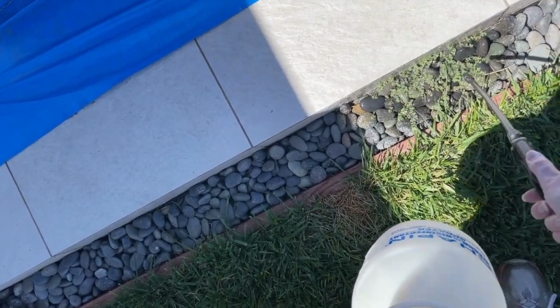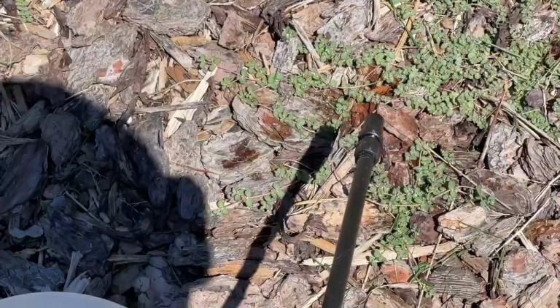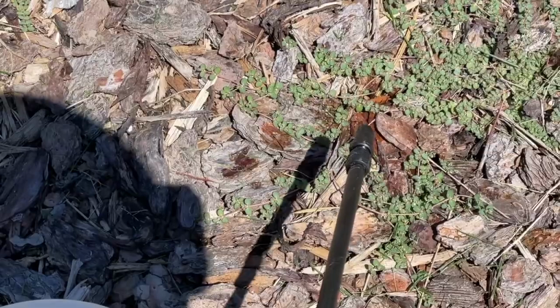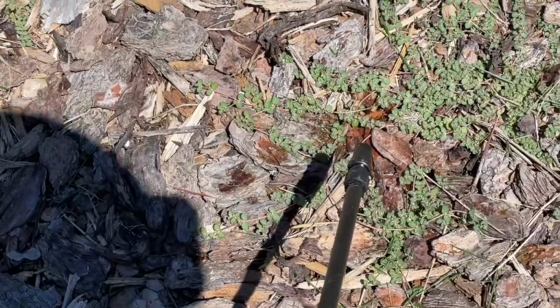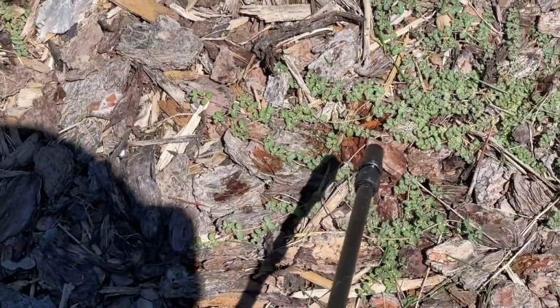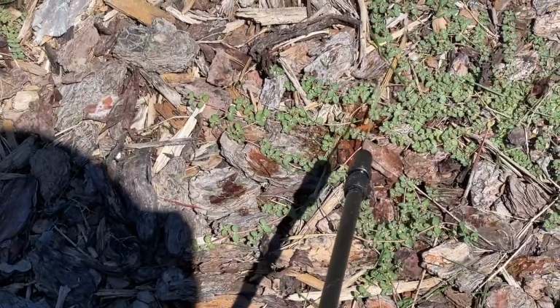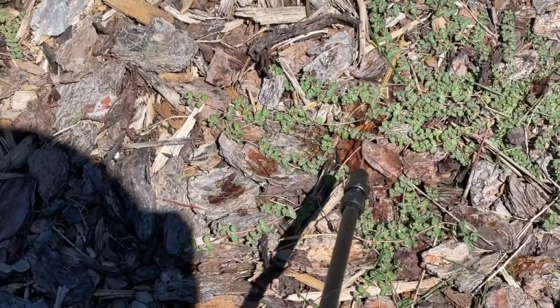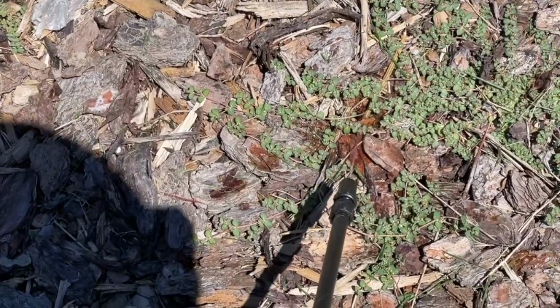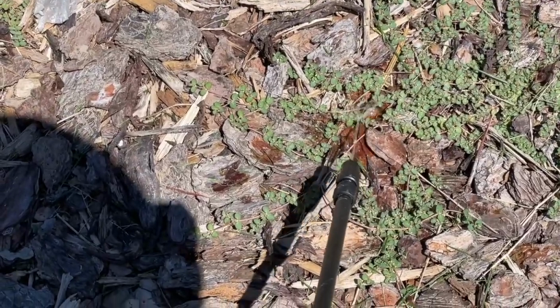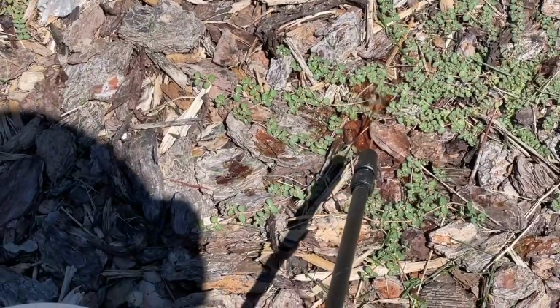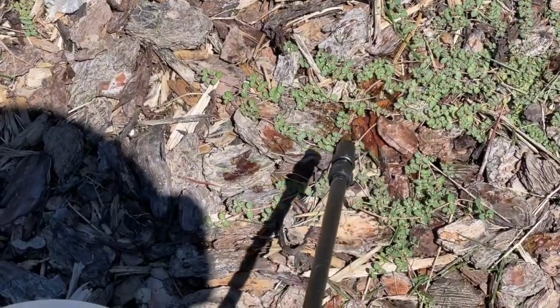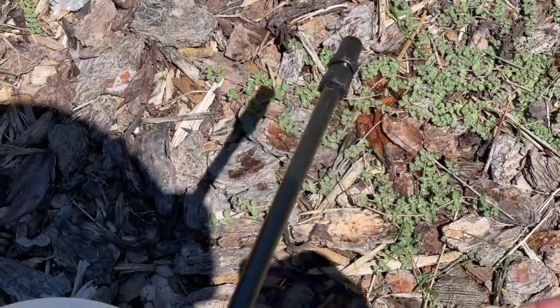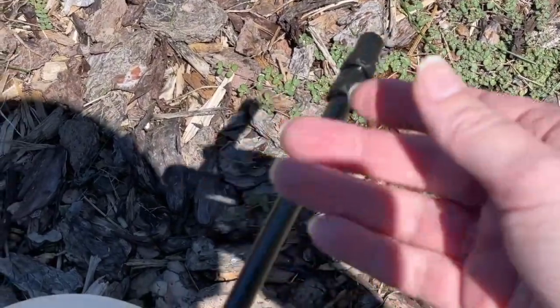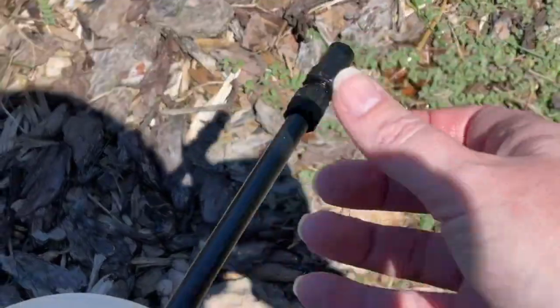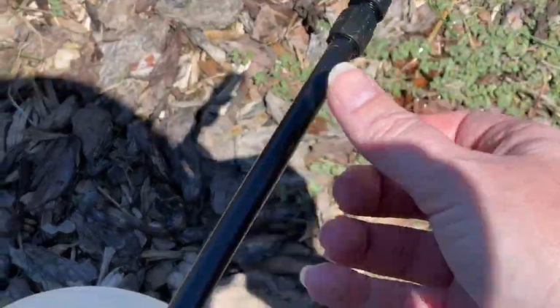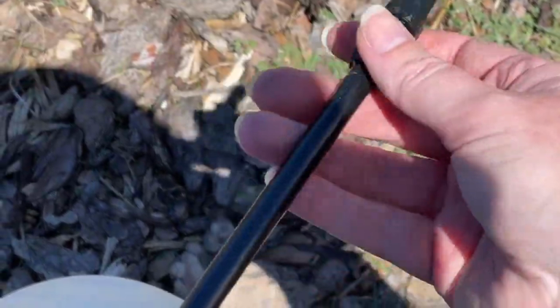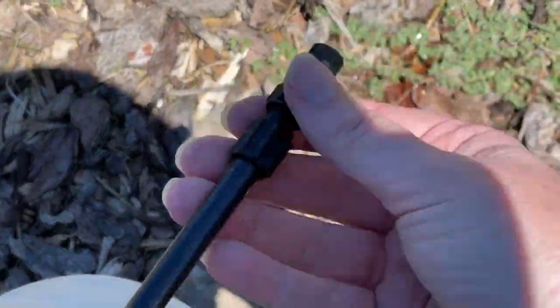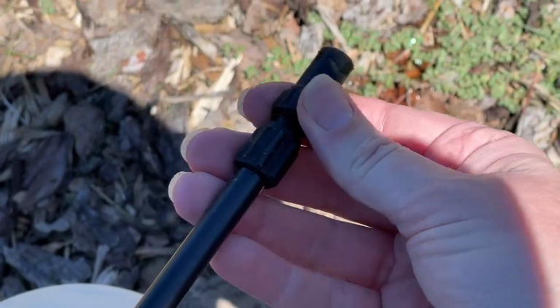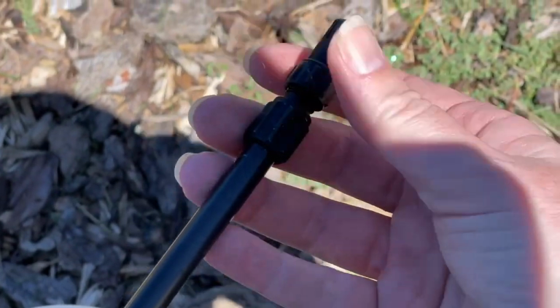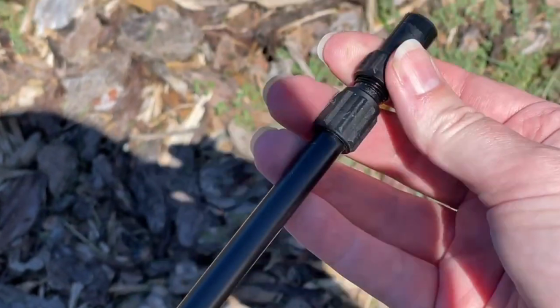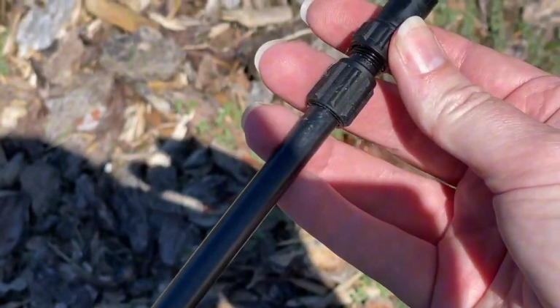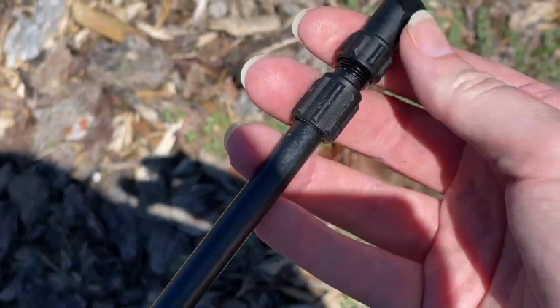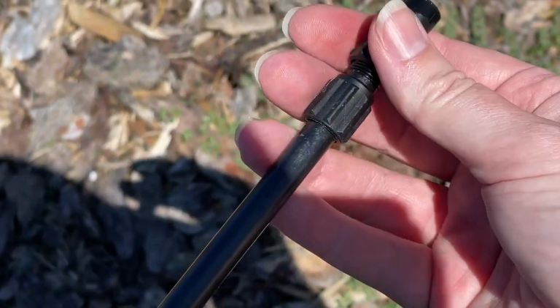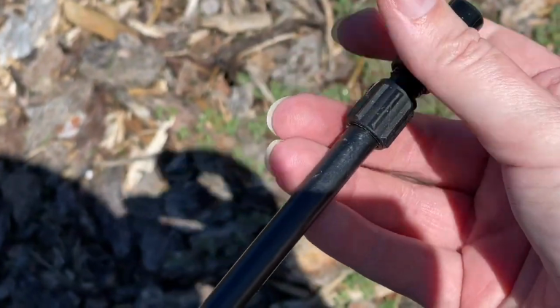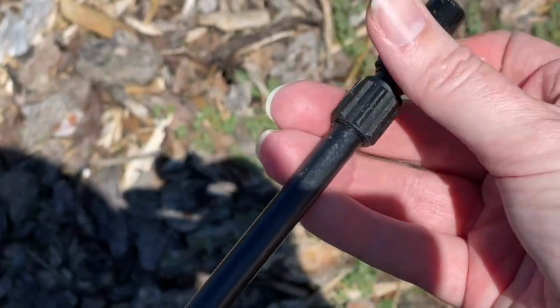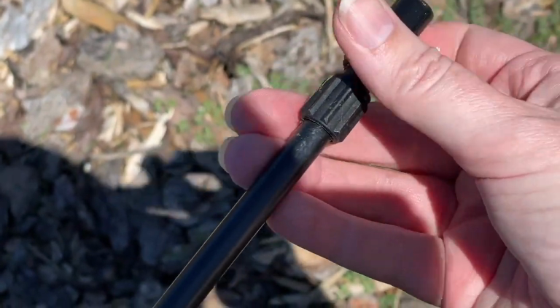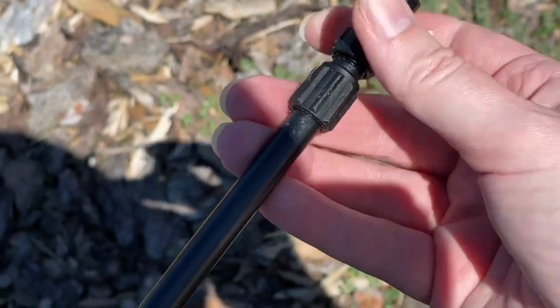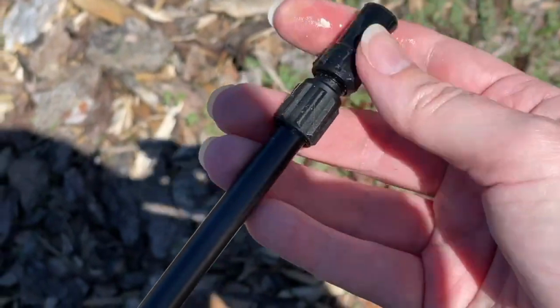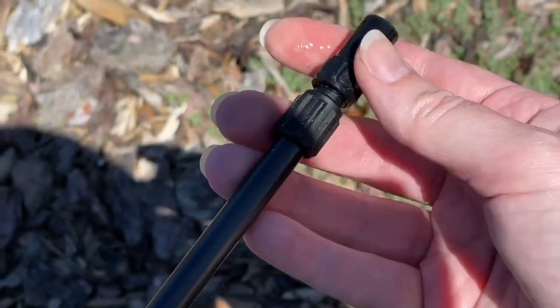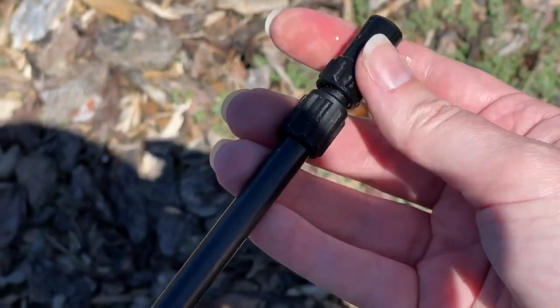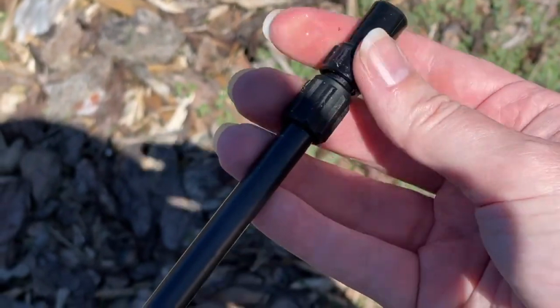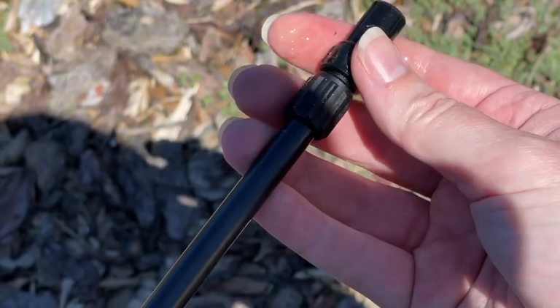I've now adjusted the spray nozzle so it just has a direct stream of spray. And you can adjust it back to the wider area of spray by twisting the end of the nozzle.